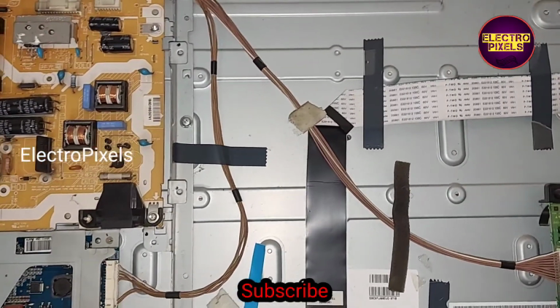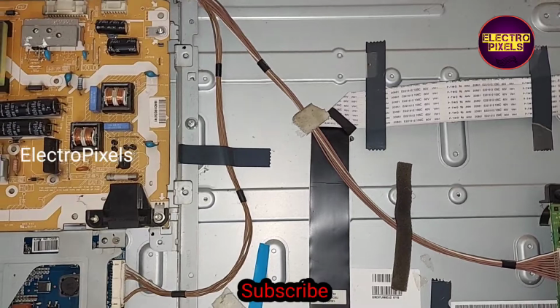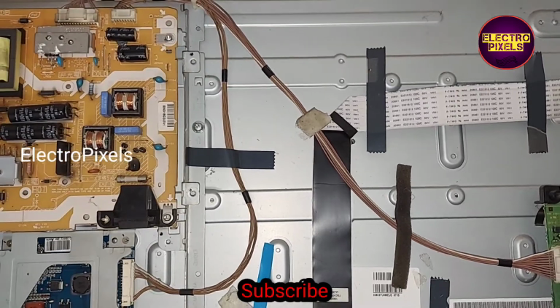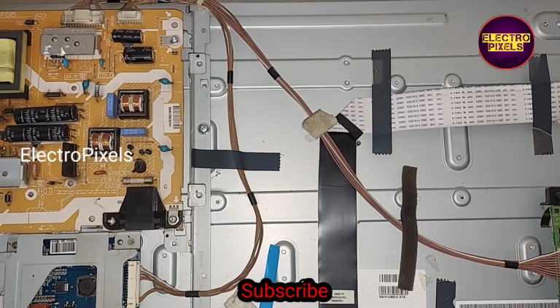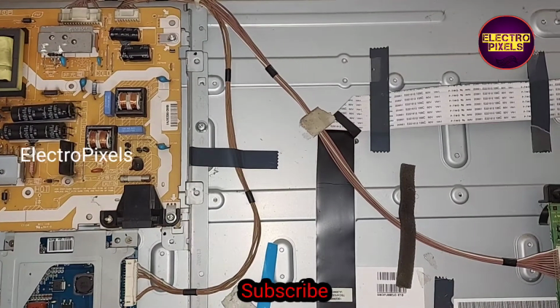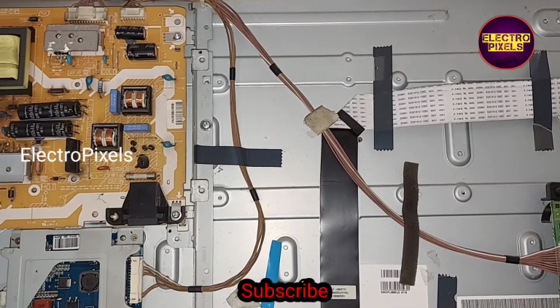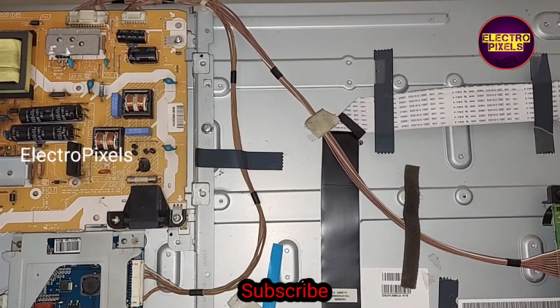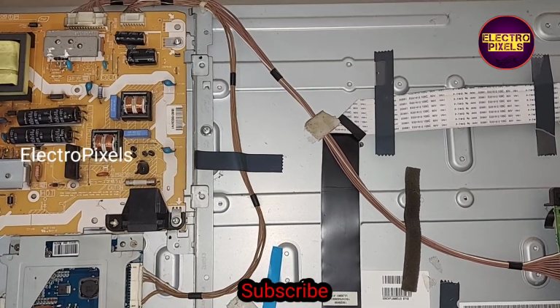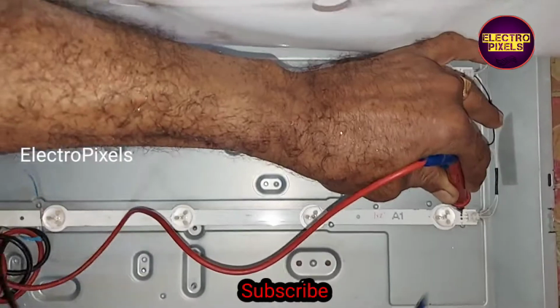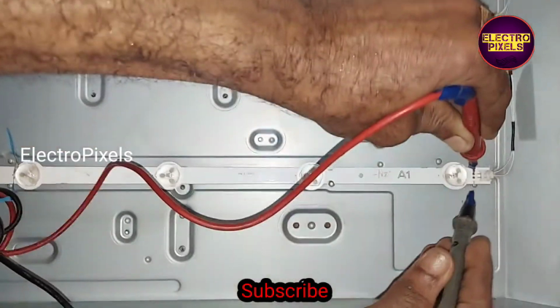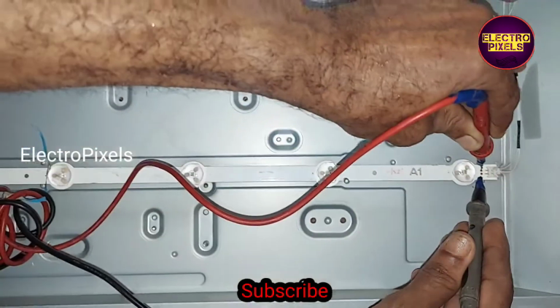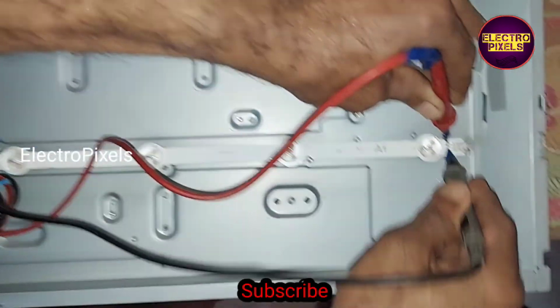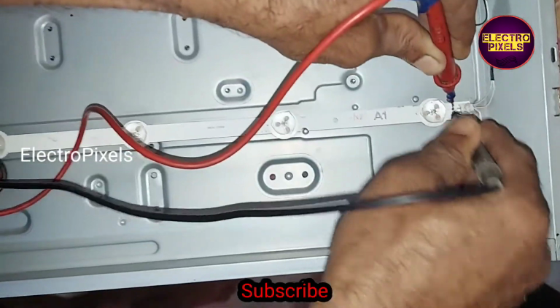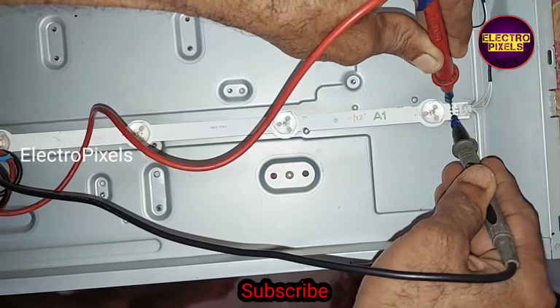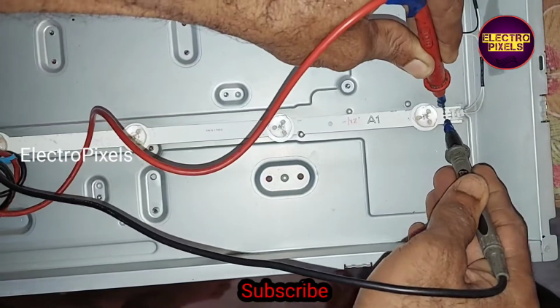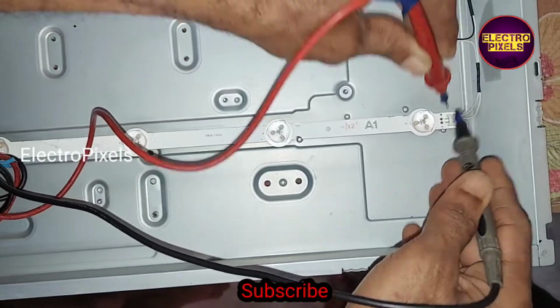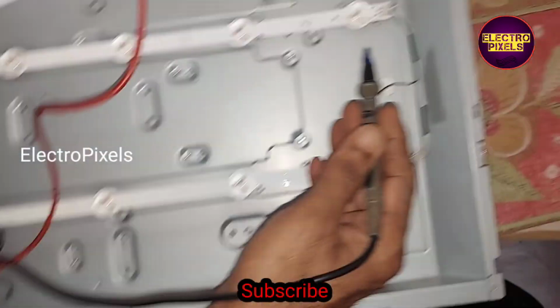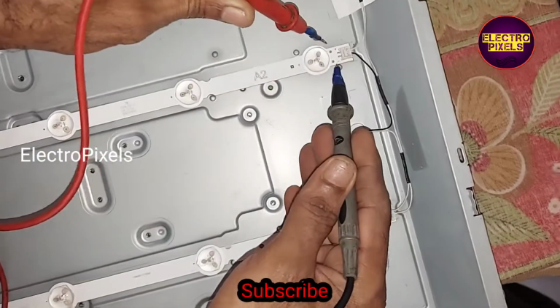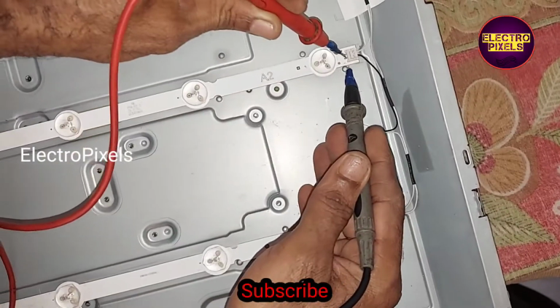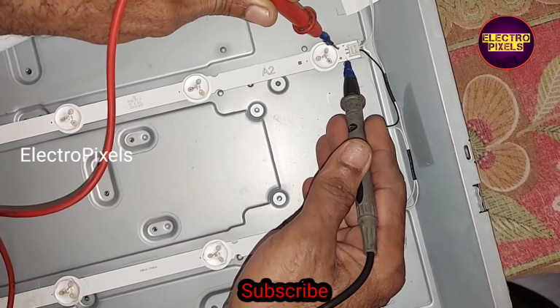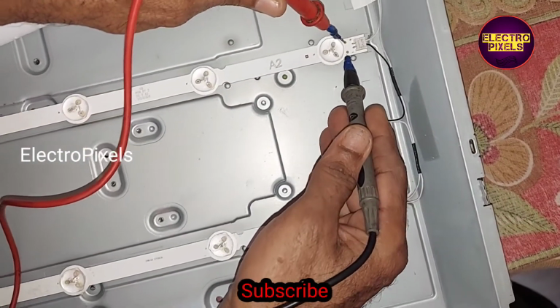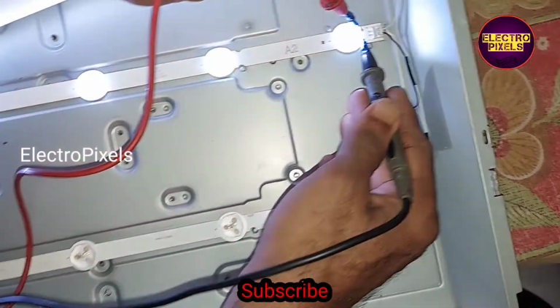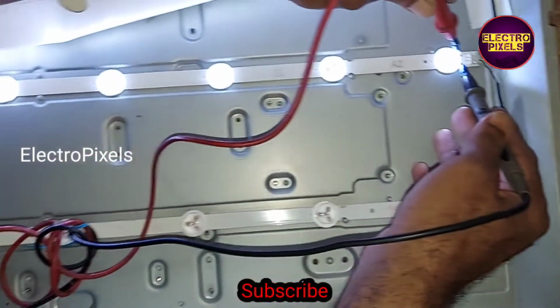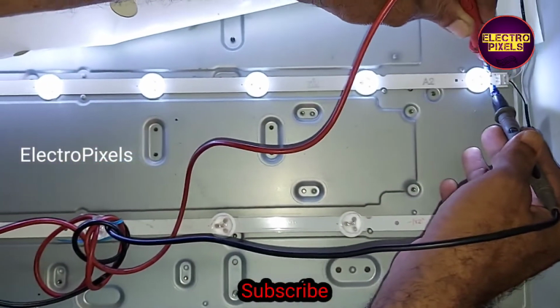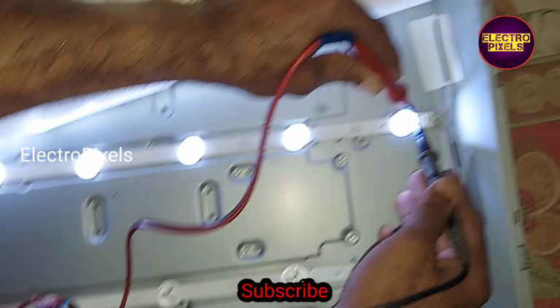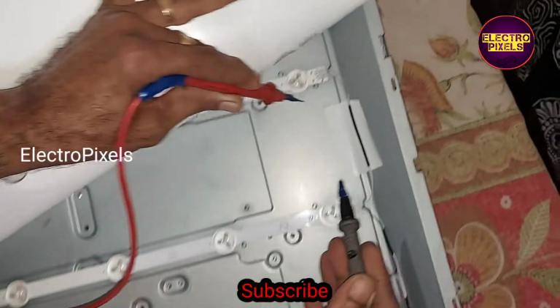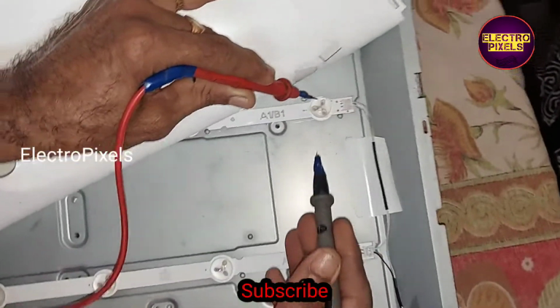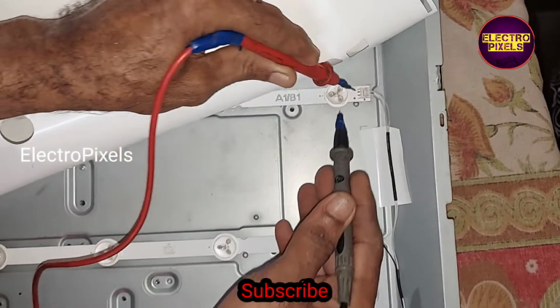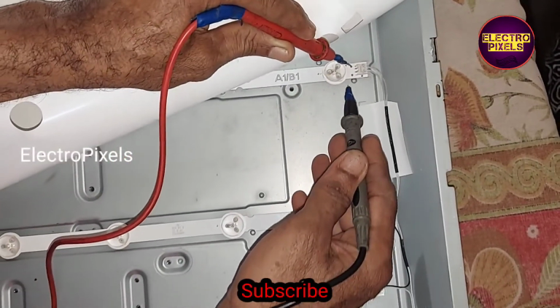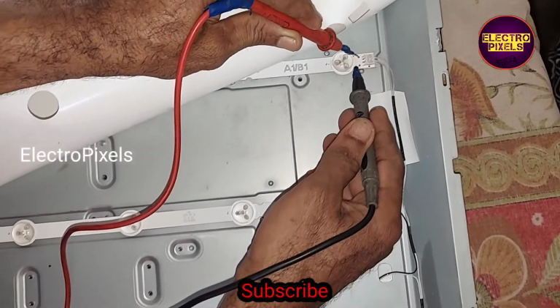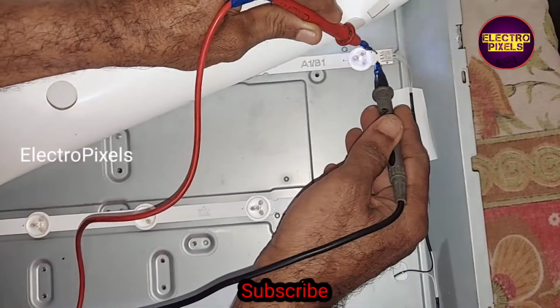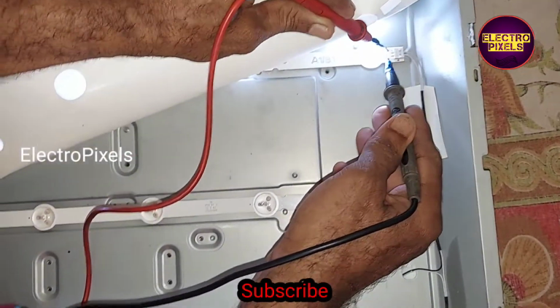To repair this TV we need to check the backlights. Here you can see these are the backlights. One of the LED strips is not working properly, and the rest of them are okay.